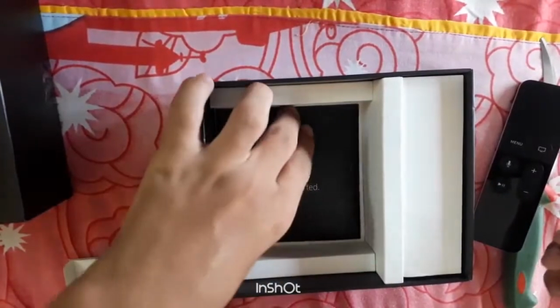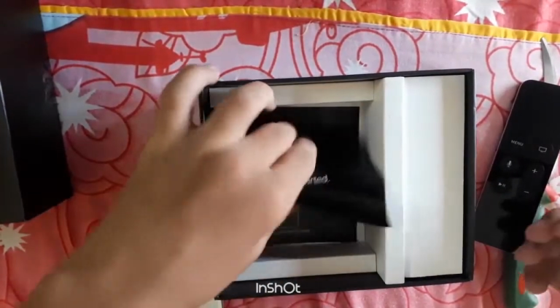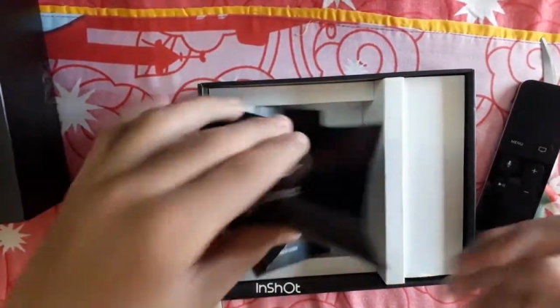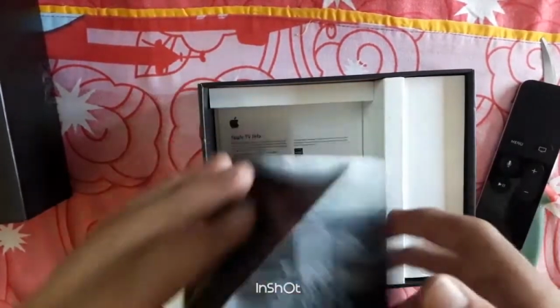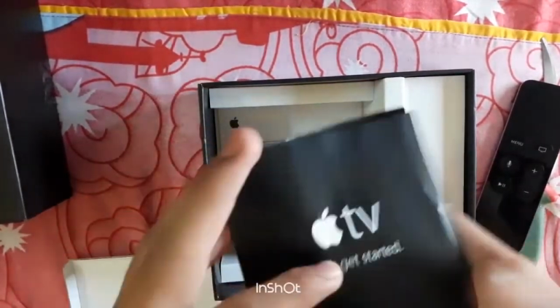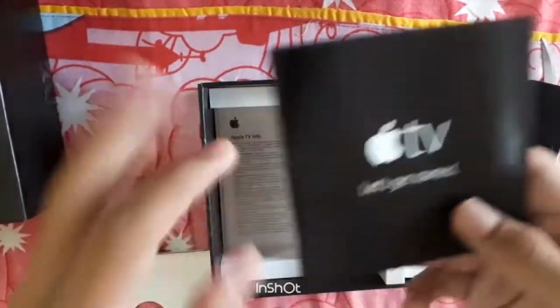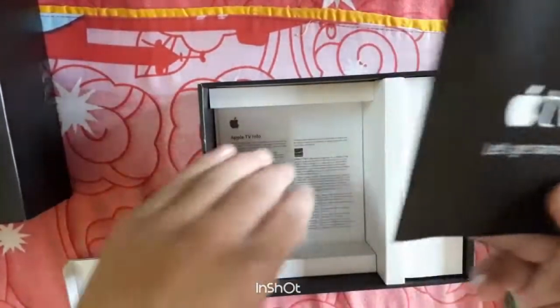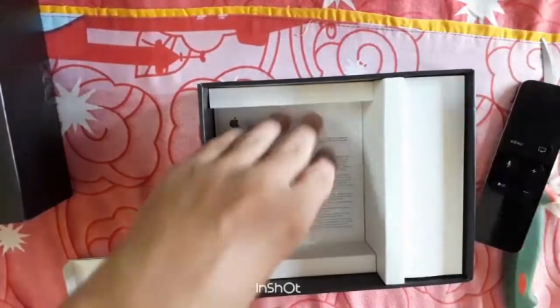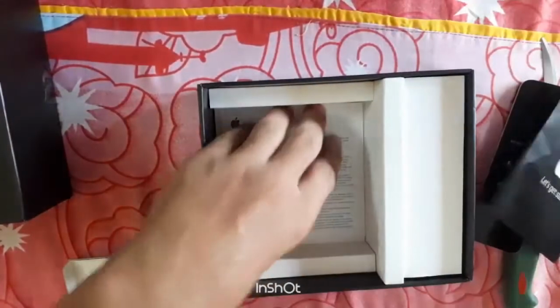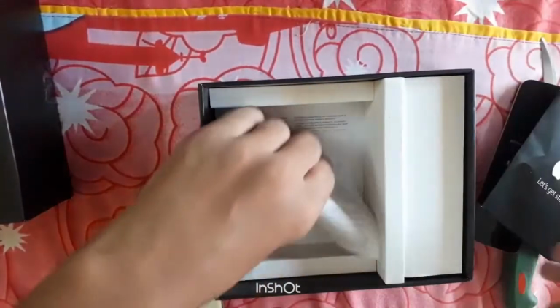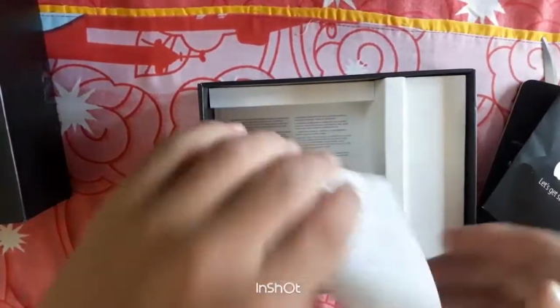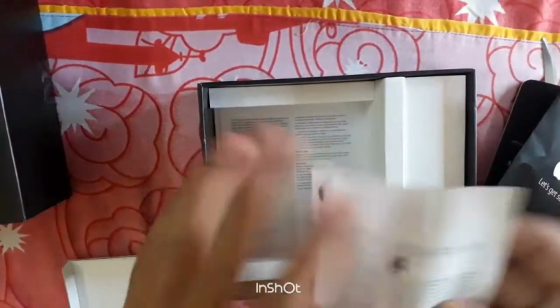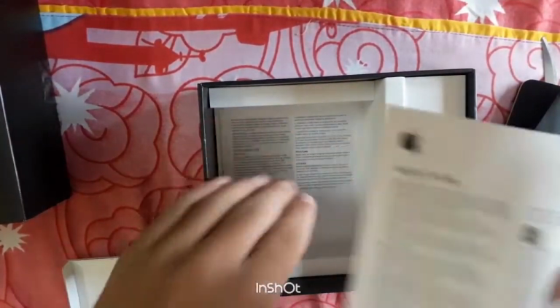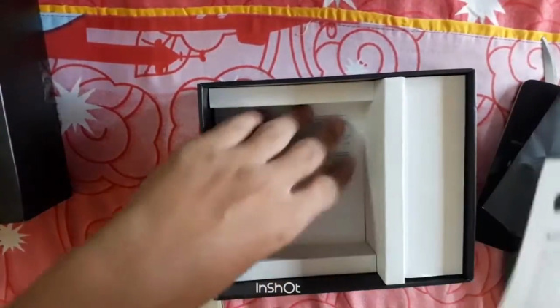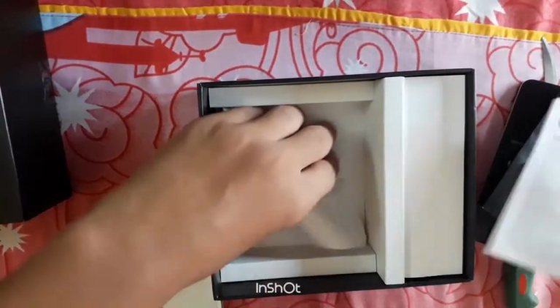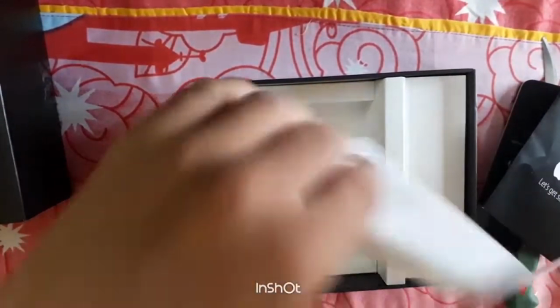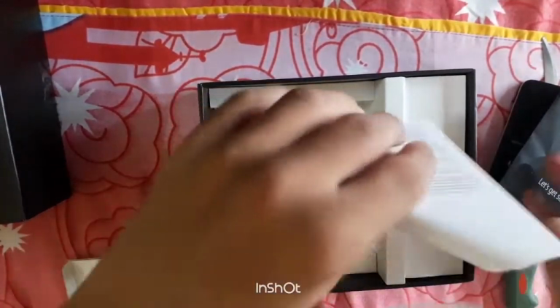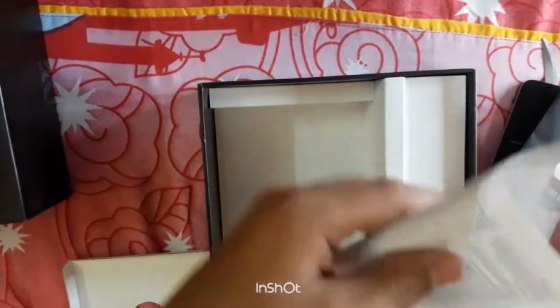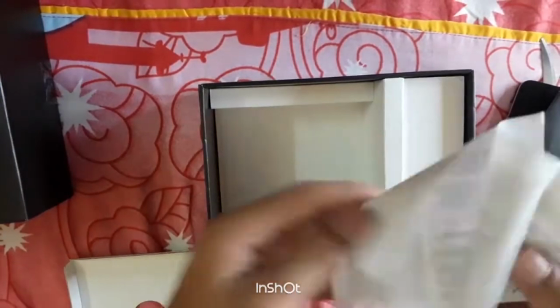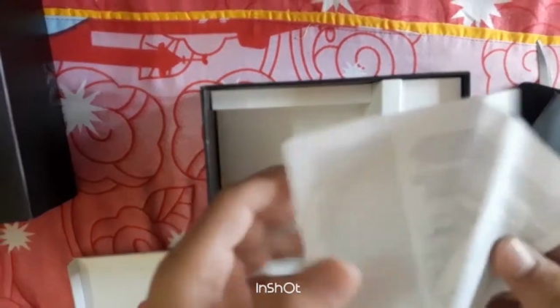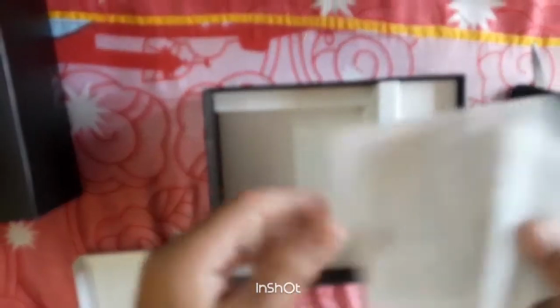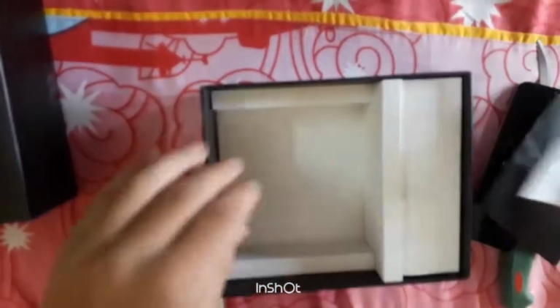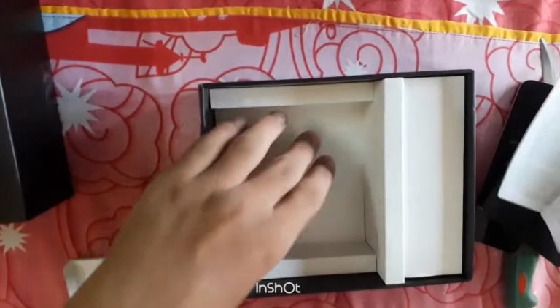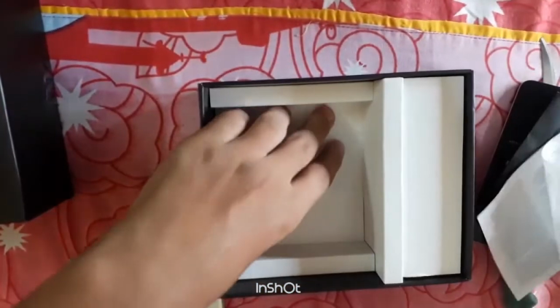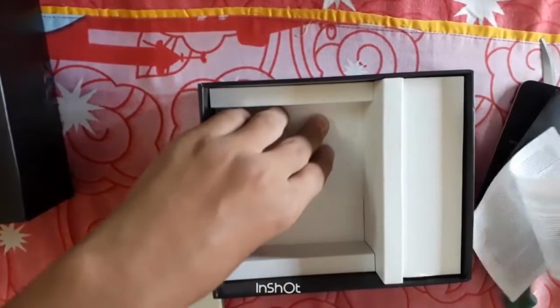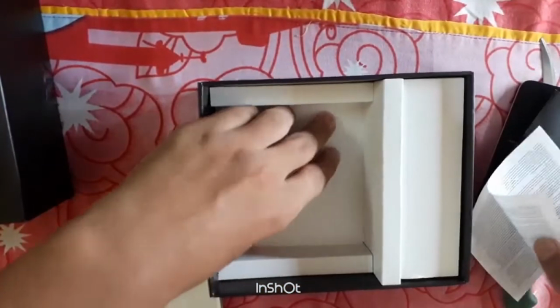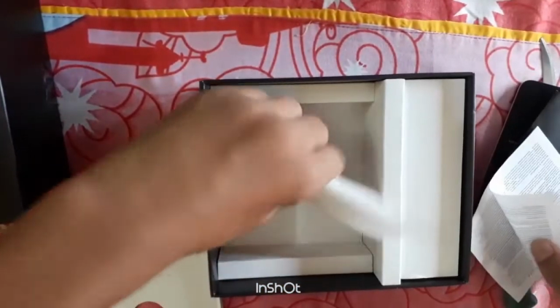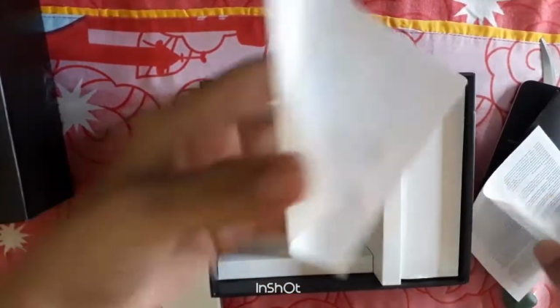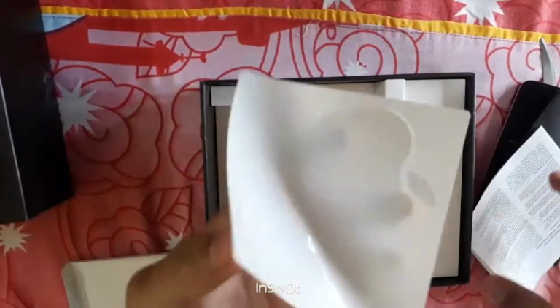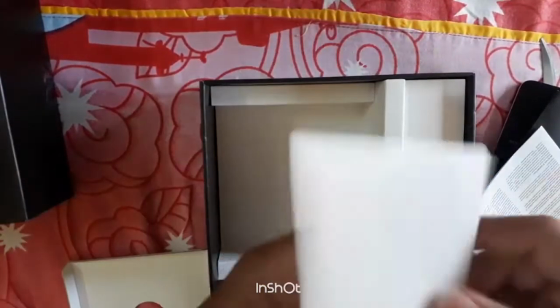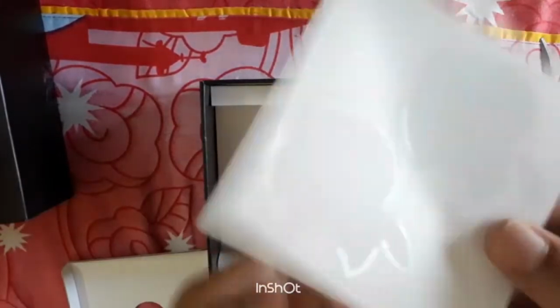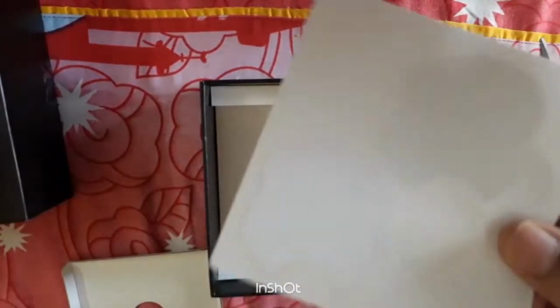So some paper books and some Apple stickers.